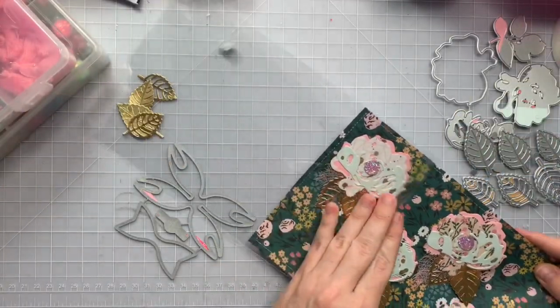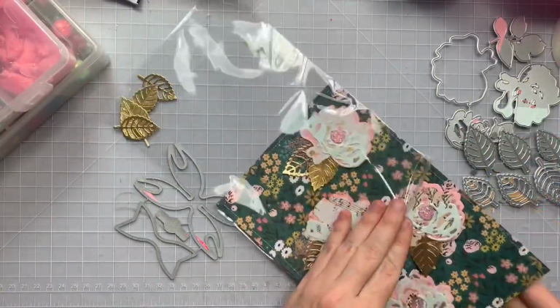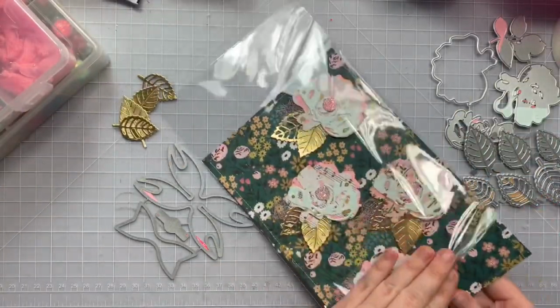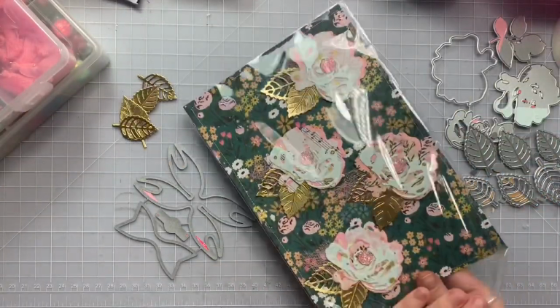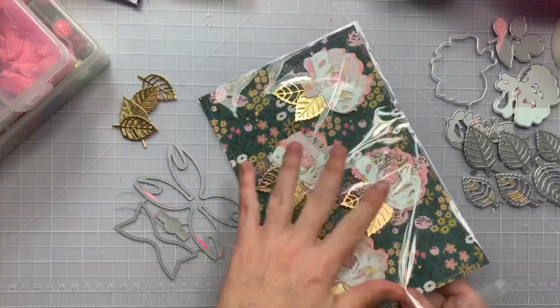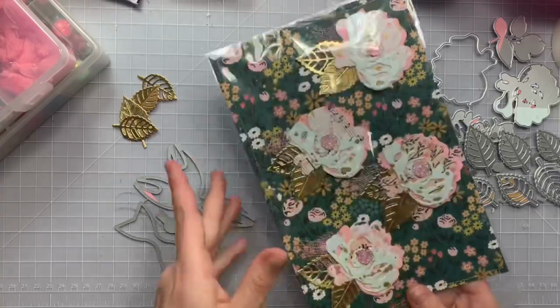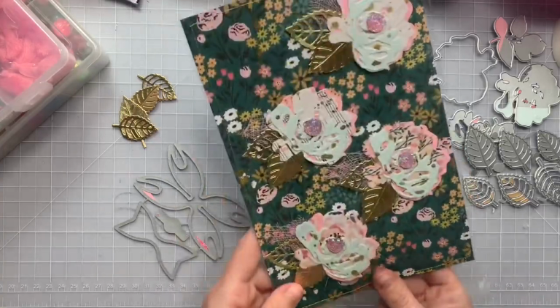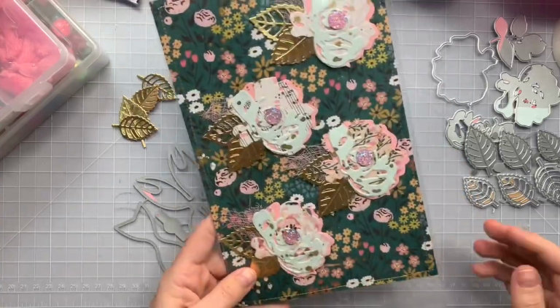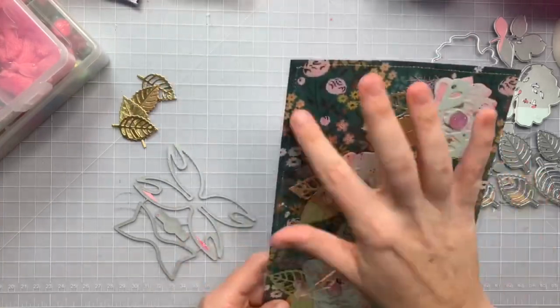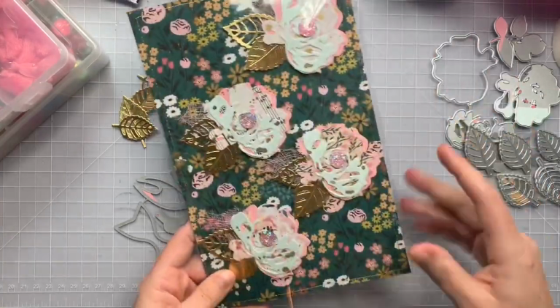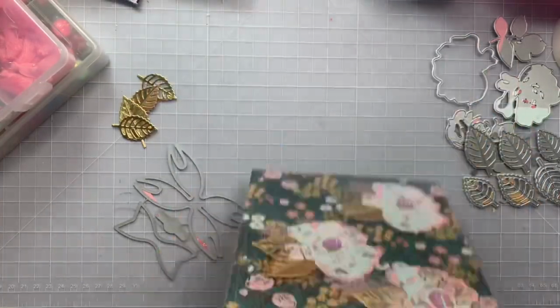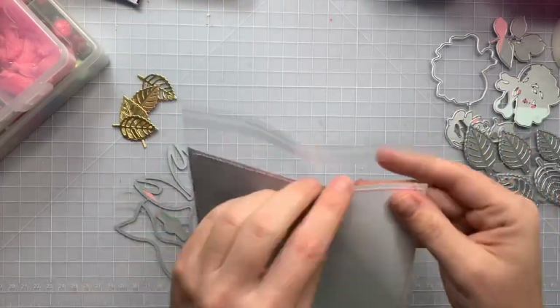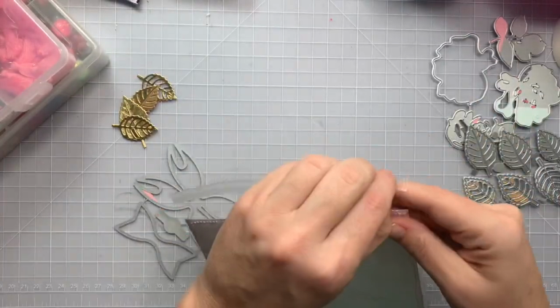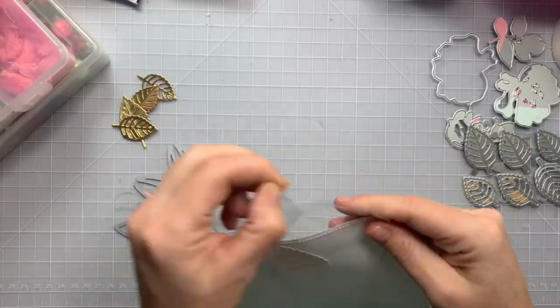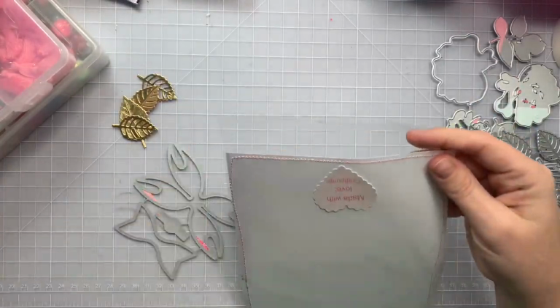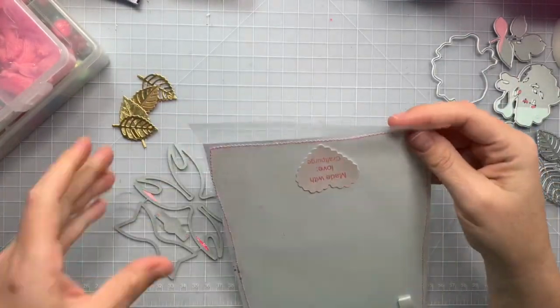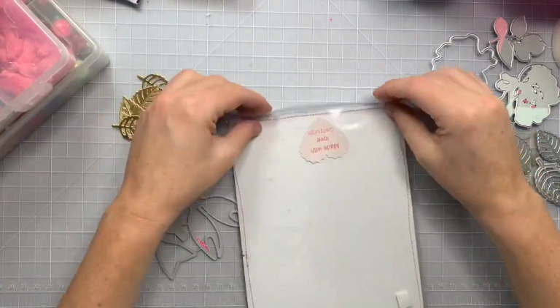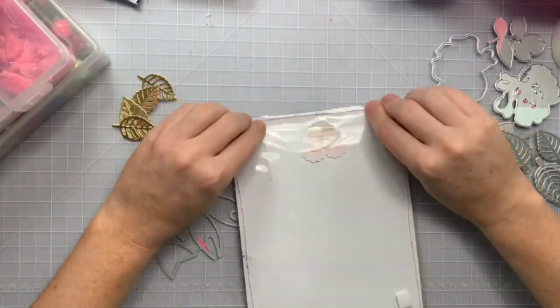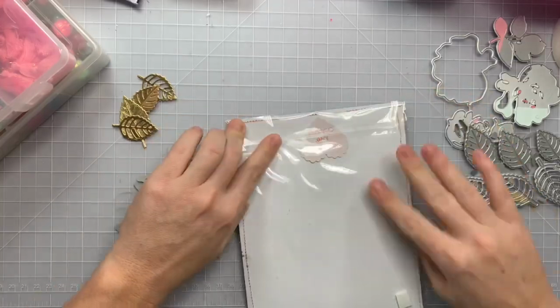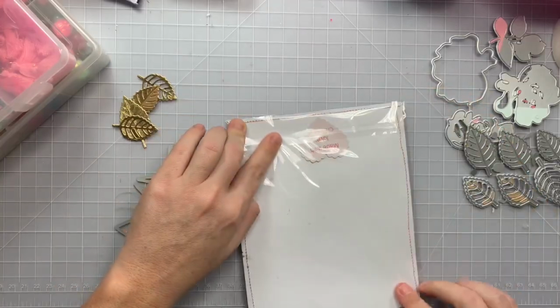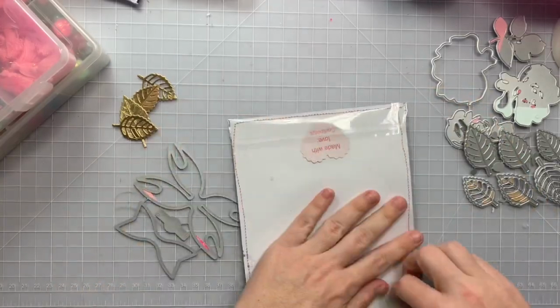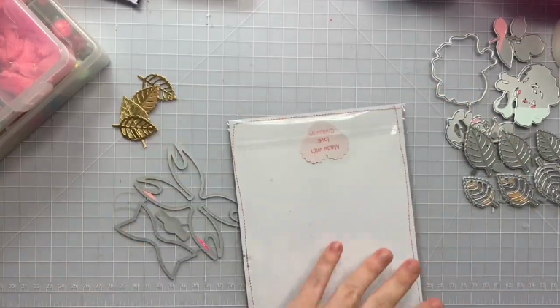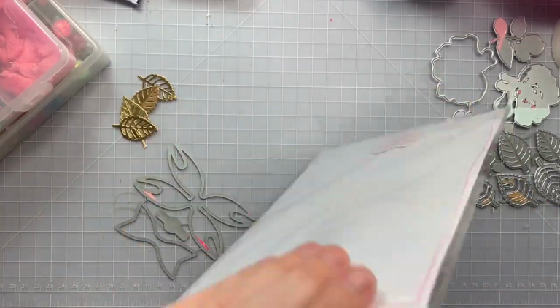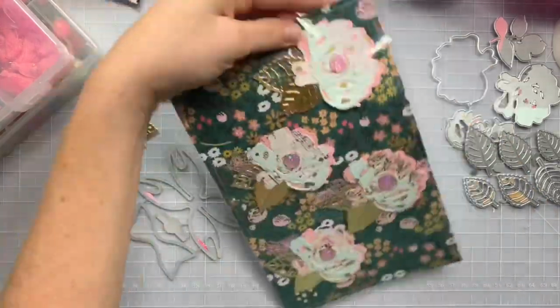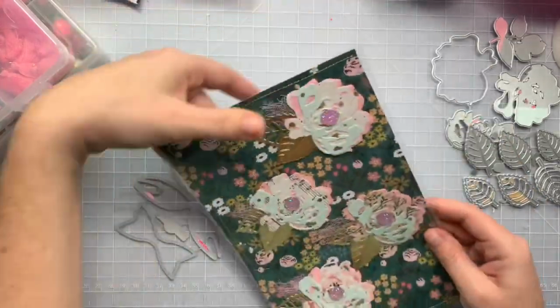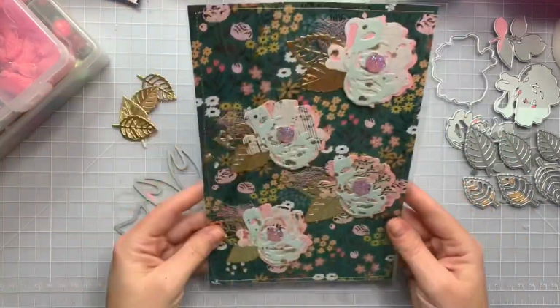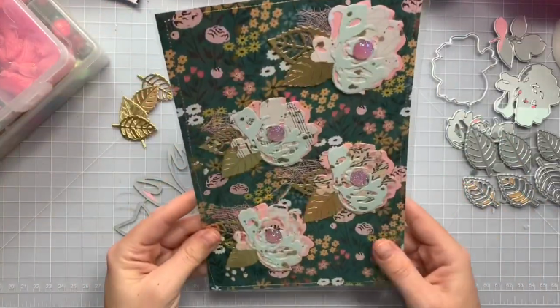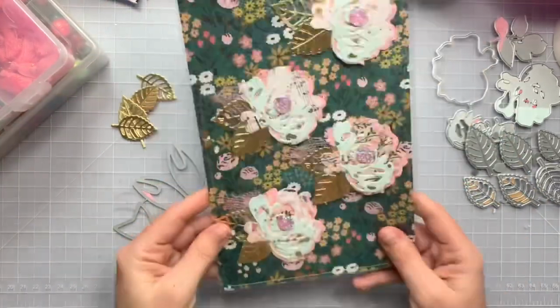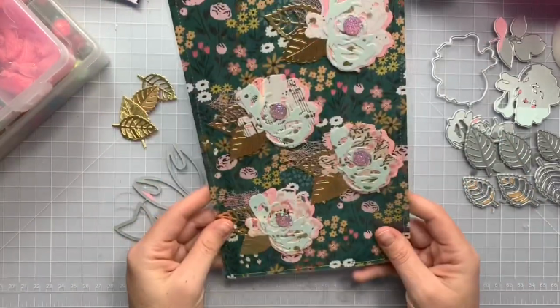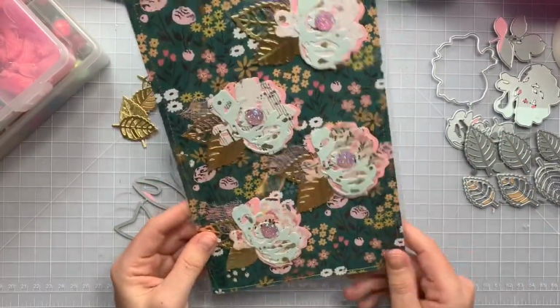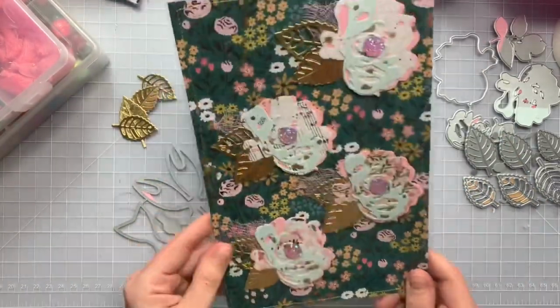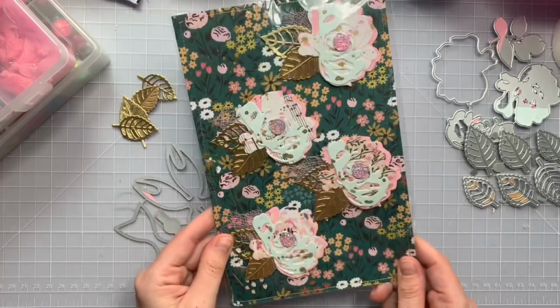For her challenge you do have to make the embellishments in pastel color — I know the background's not pastel but she's not counting that part. So you only need to make one embellishment and that's it; you could submit that and it would be your entry.